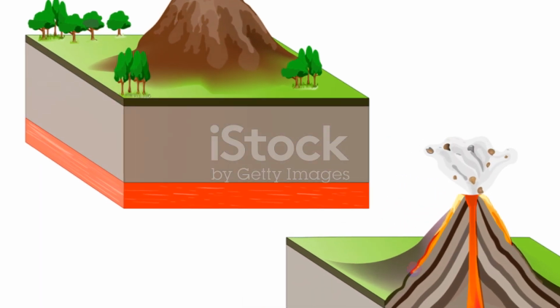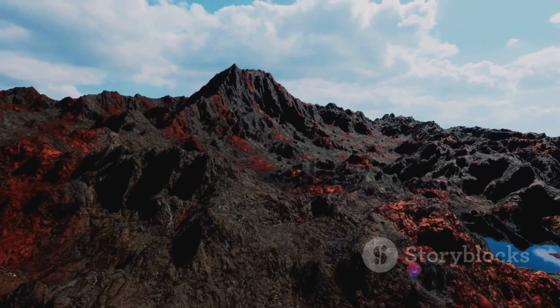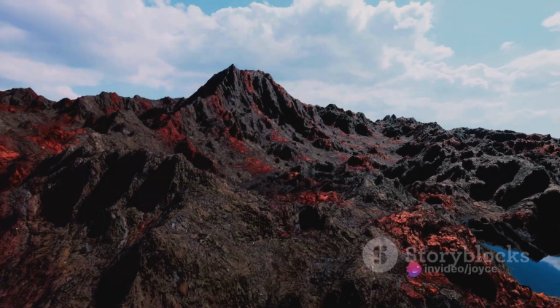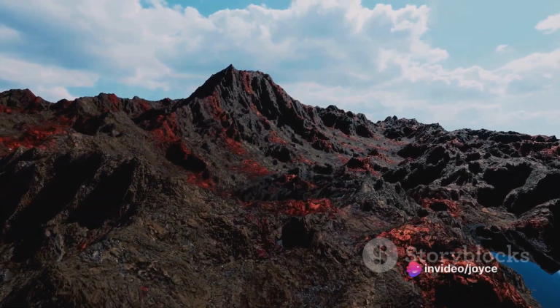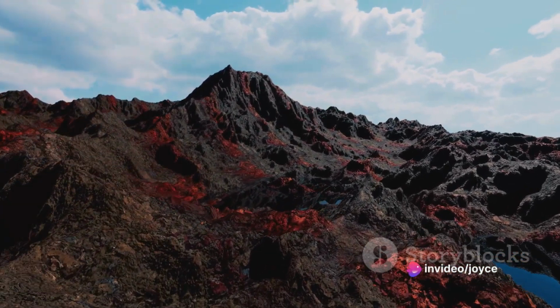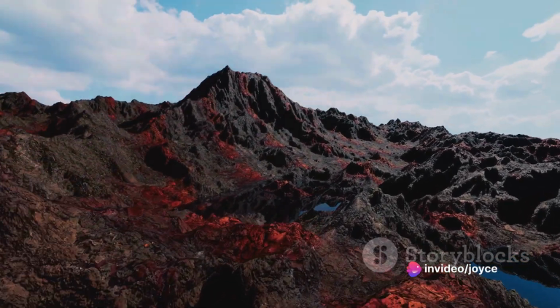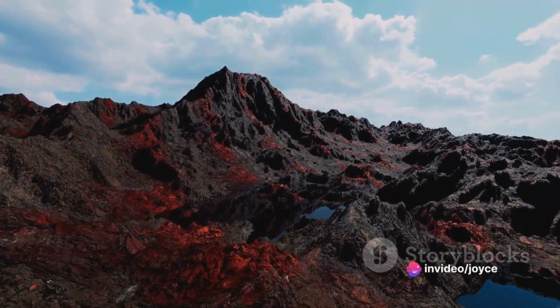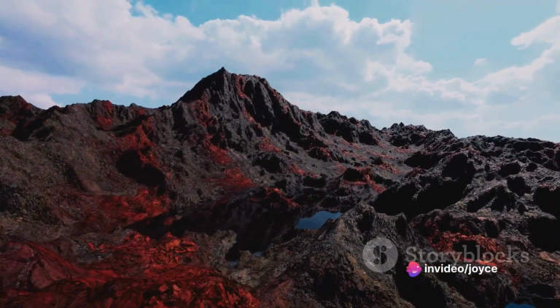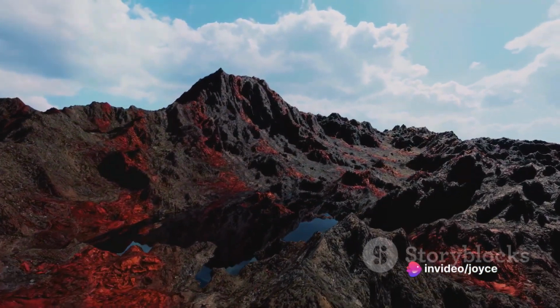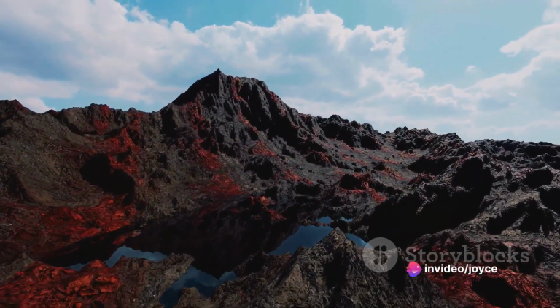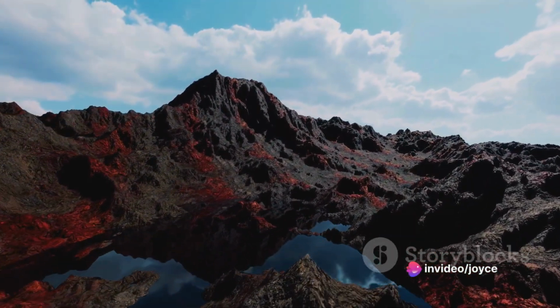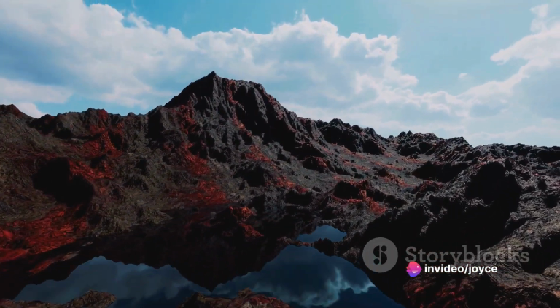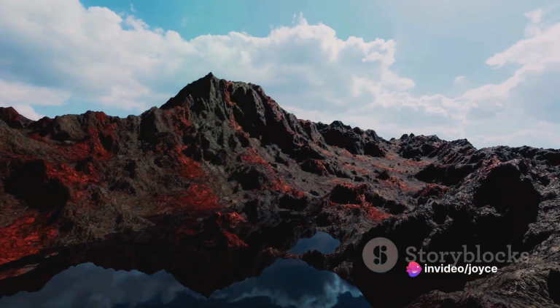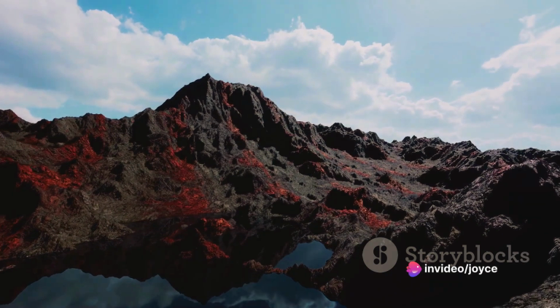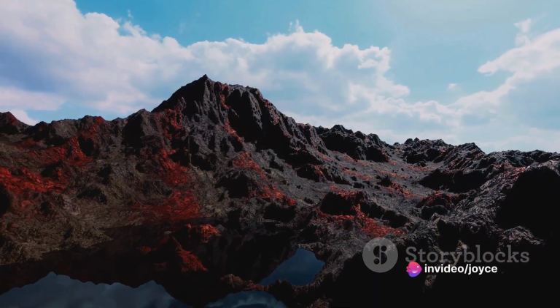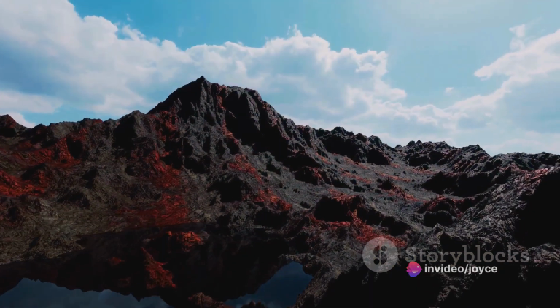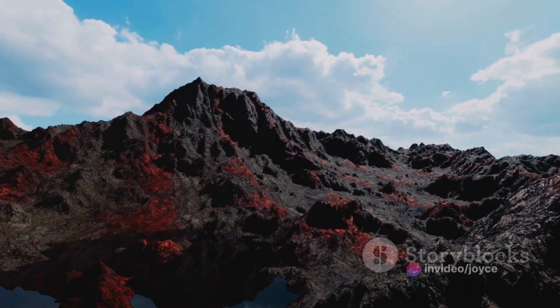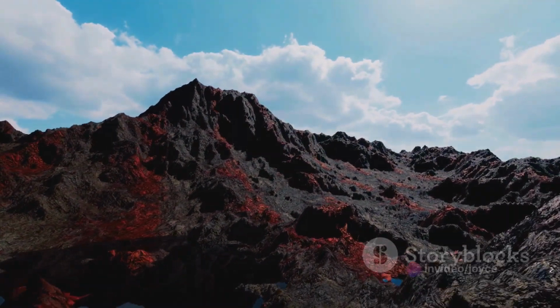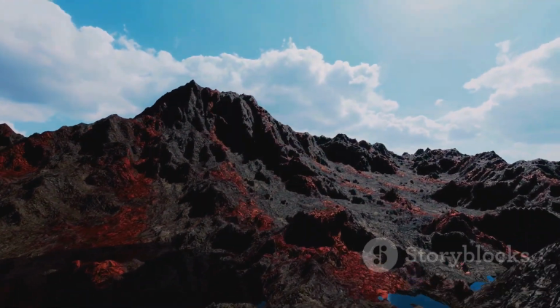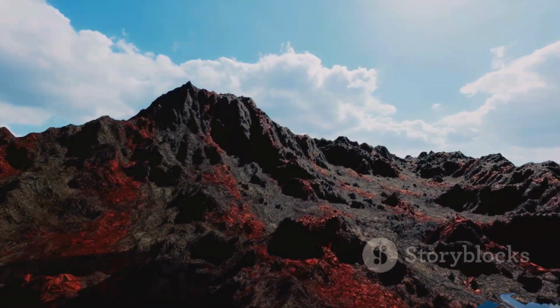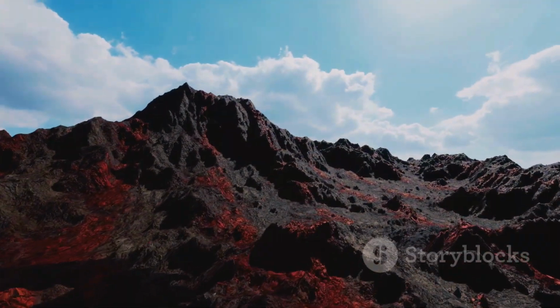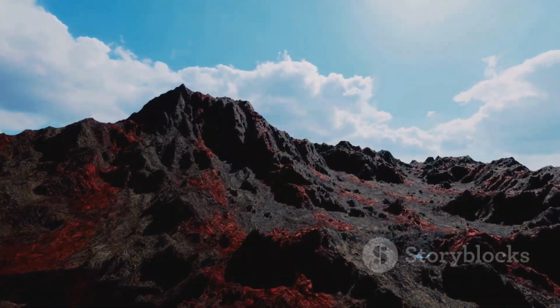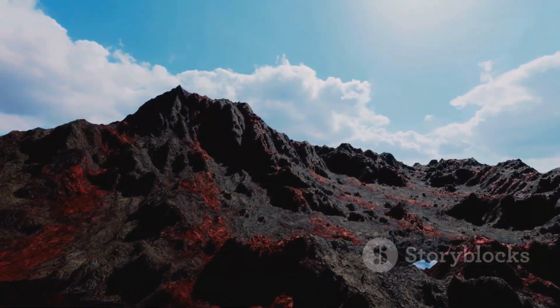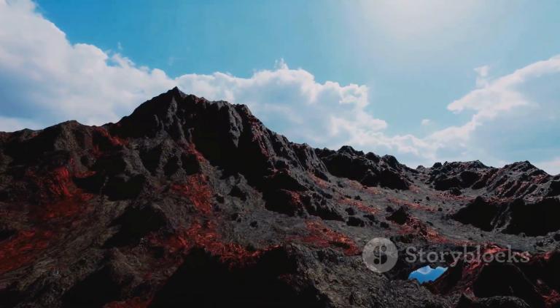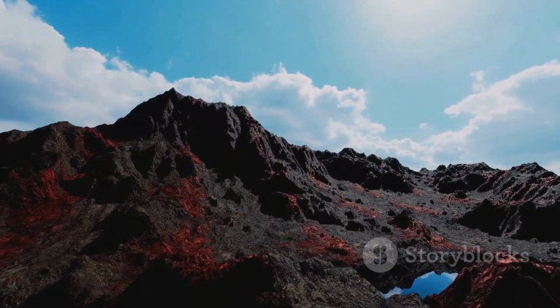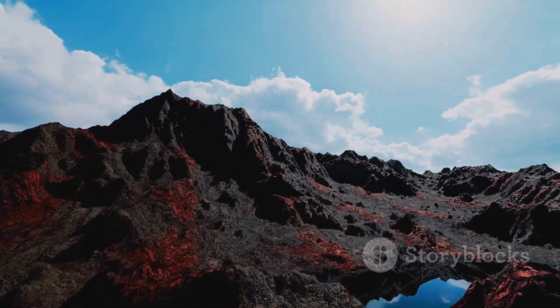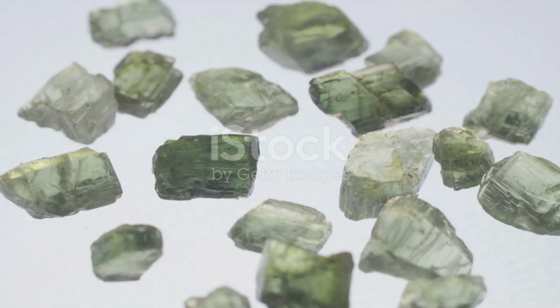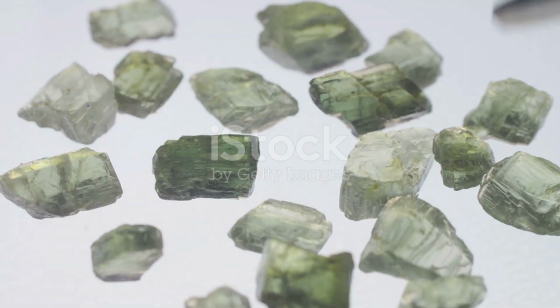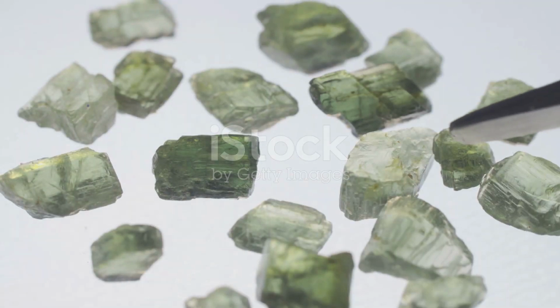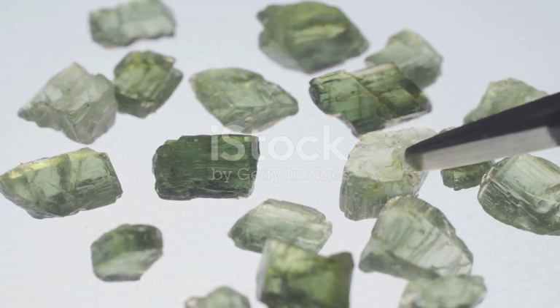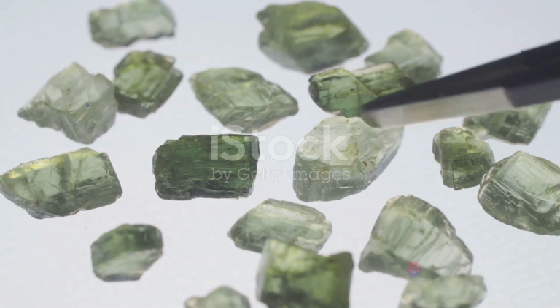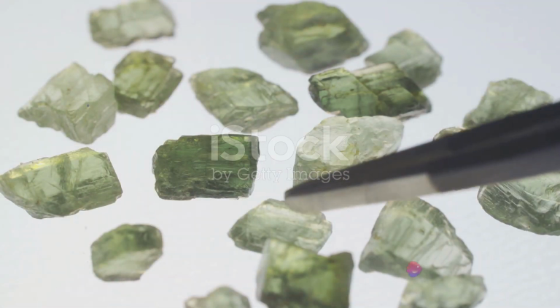First, let's set the stage. Picture a world over 100 million years ago. The Earth's crust is shifting and moving, creating intense heat and pressure. It's this heat and pressure that's crucial in the birth of an emerald. In the deep layers of the Earth's crust,